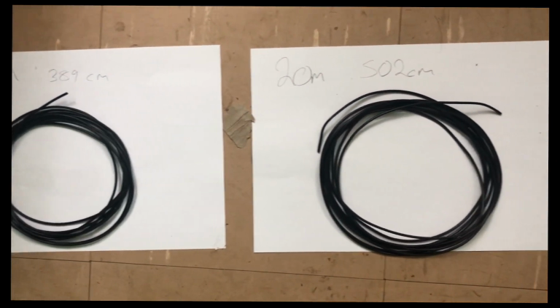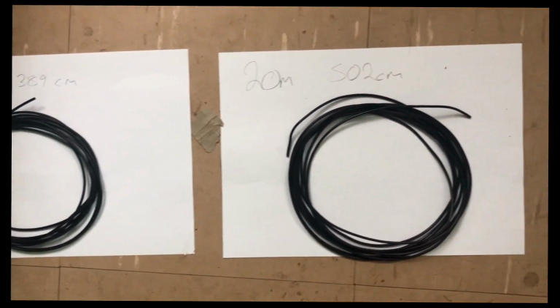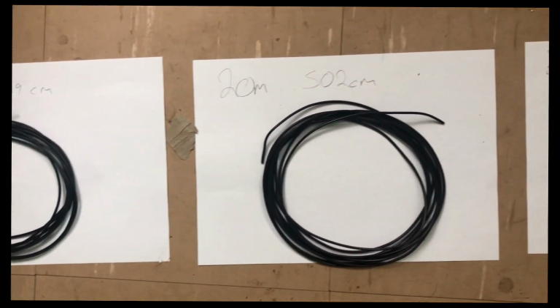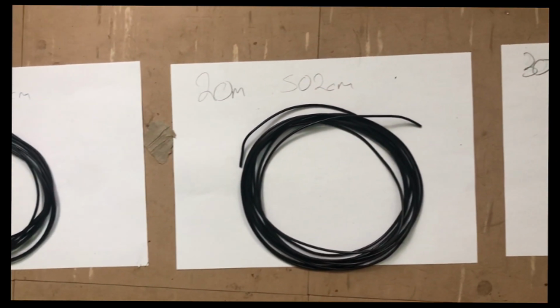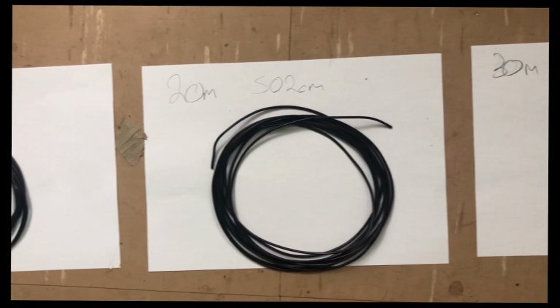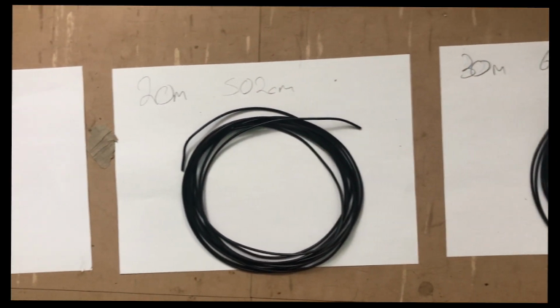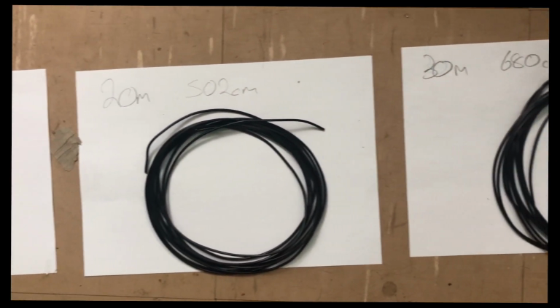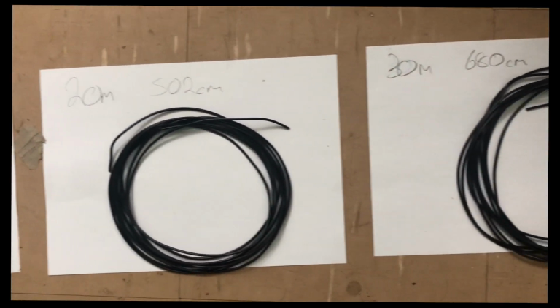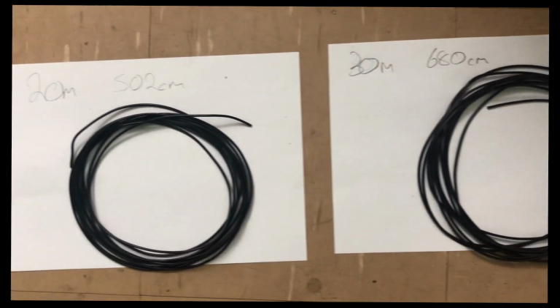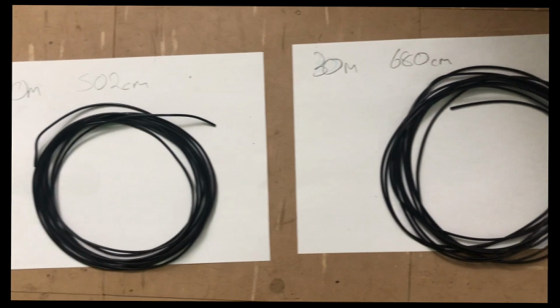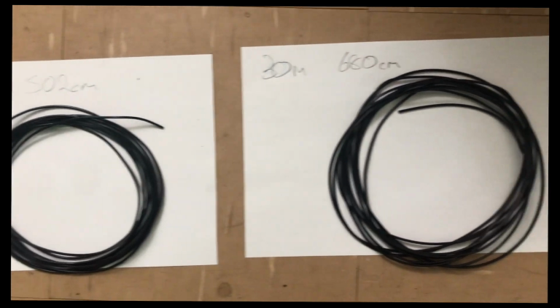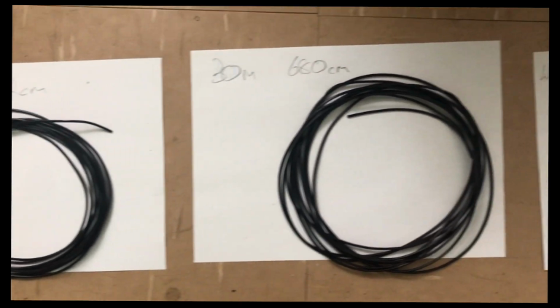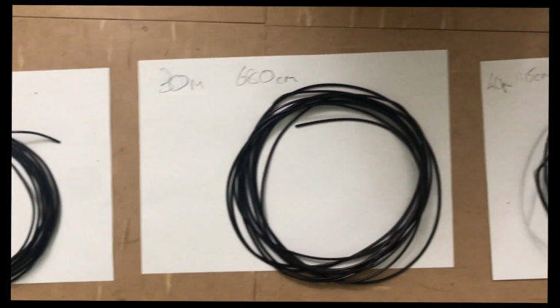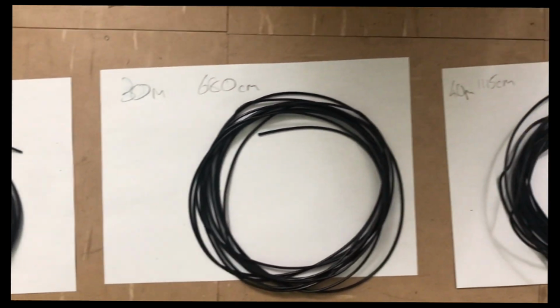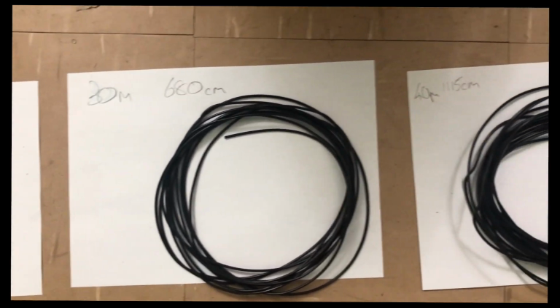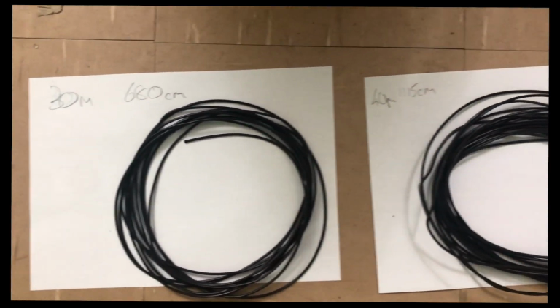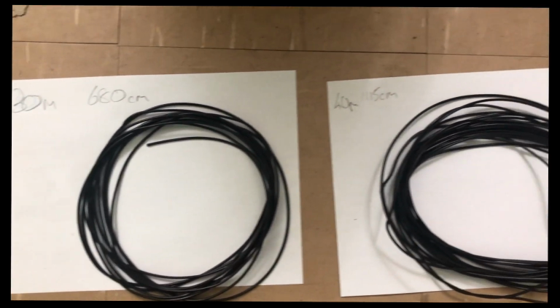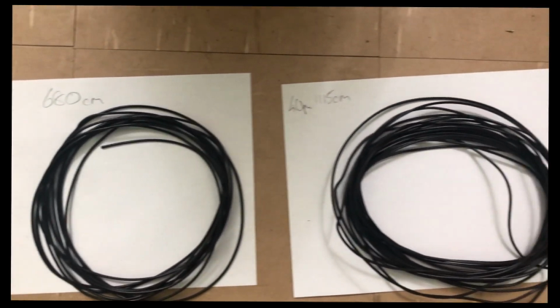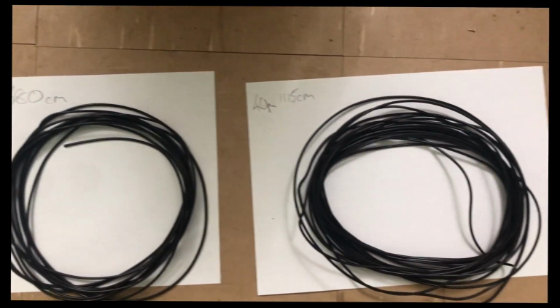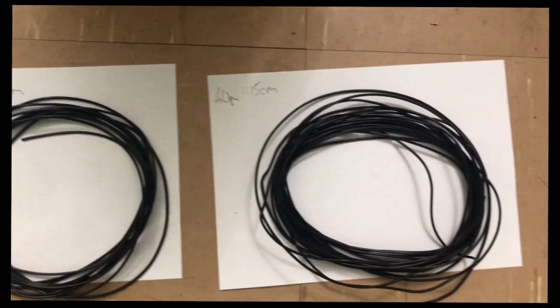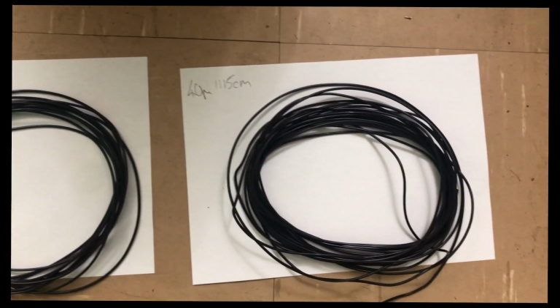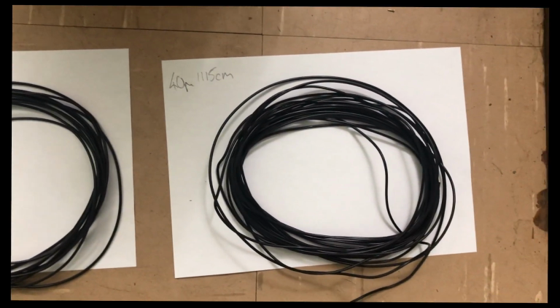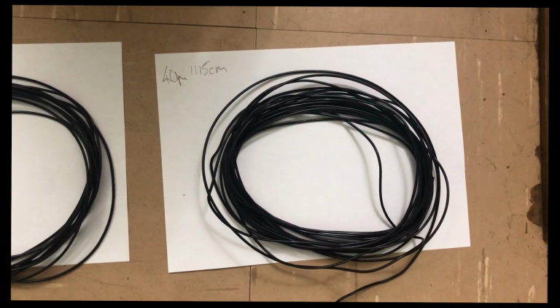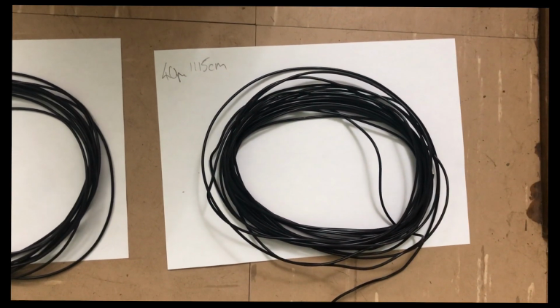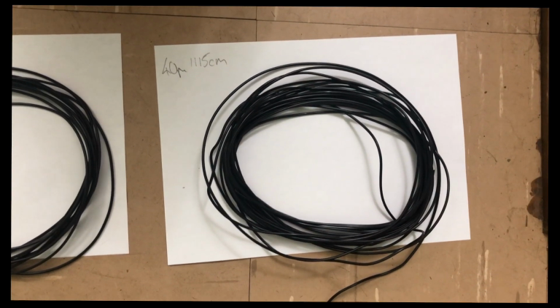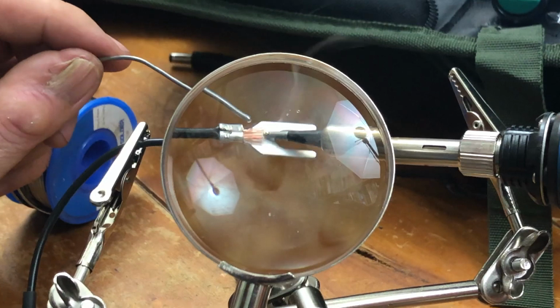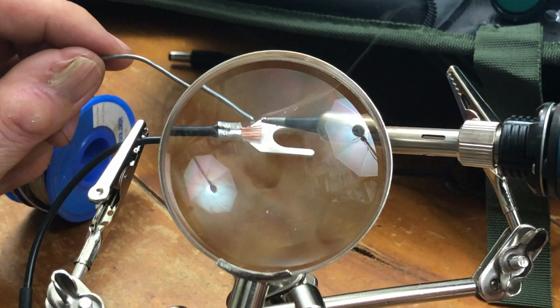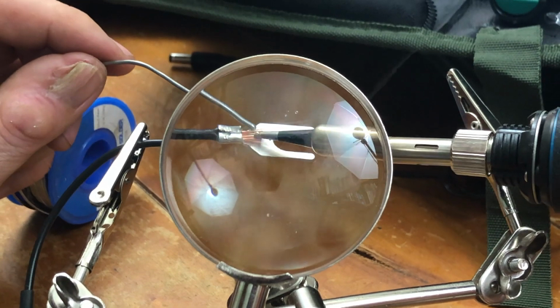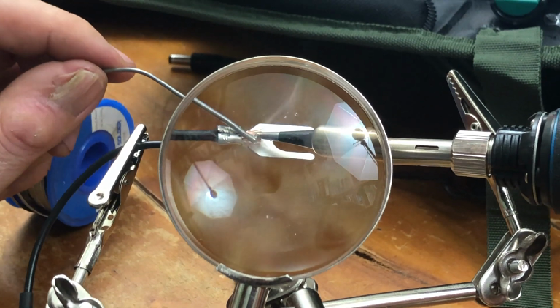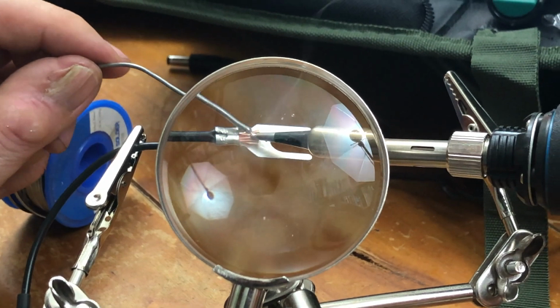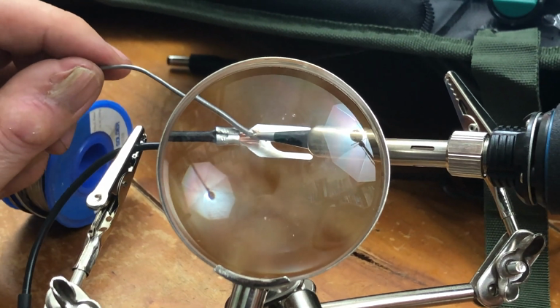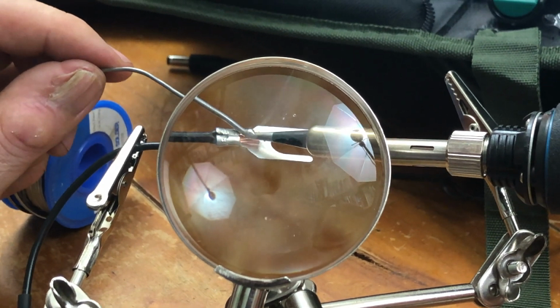I ended up with four elements: 17m, 20m, 30m and 40m. I'm going to stick with the four elements, although the pole can accept more.